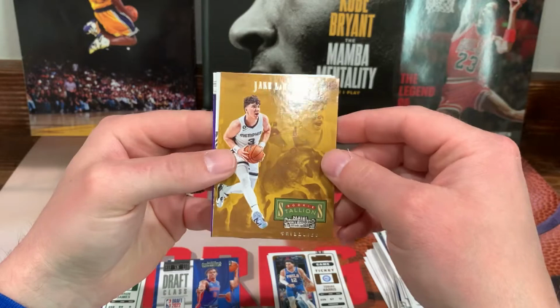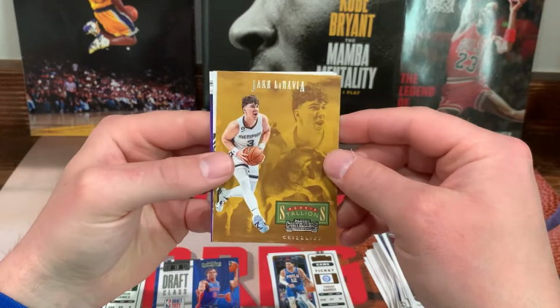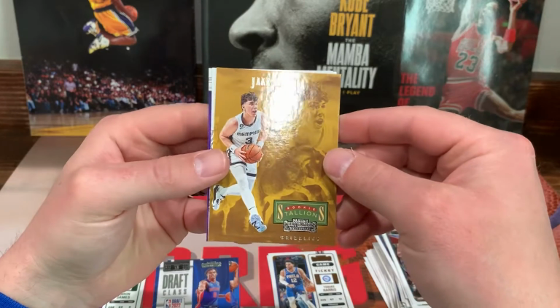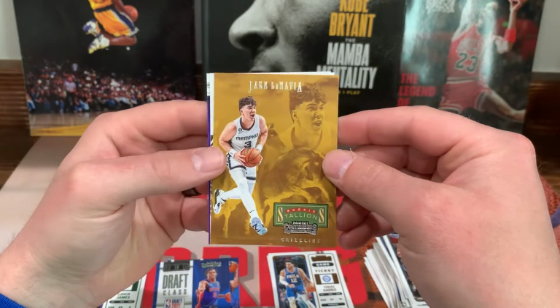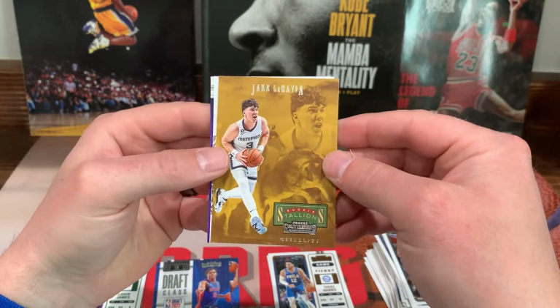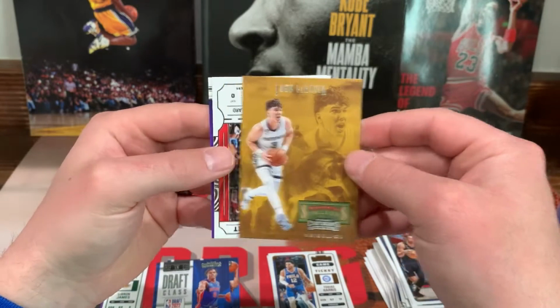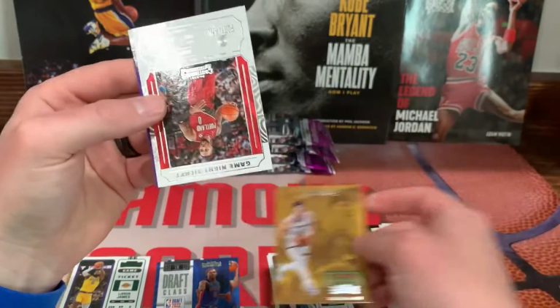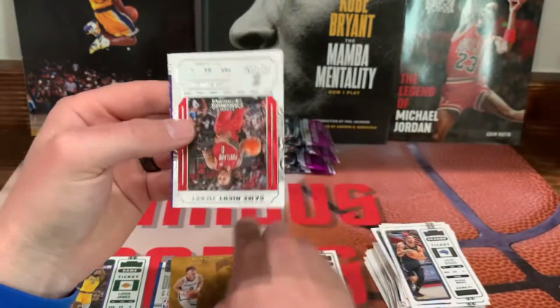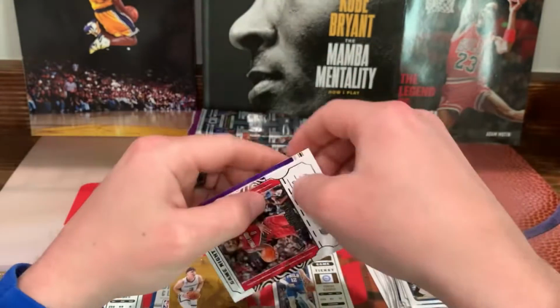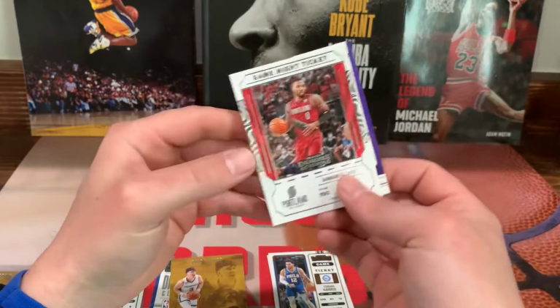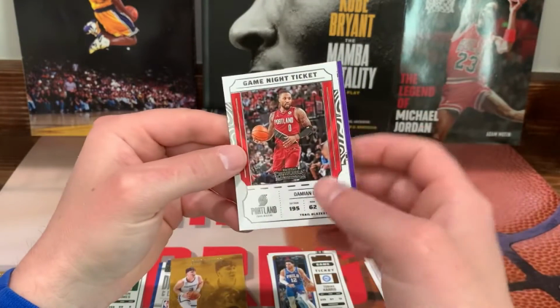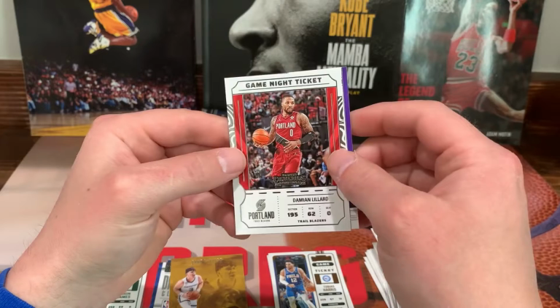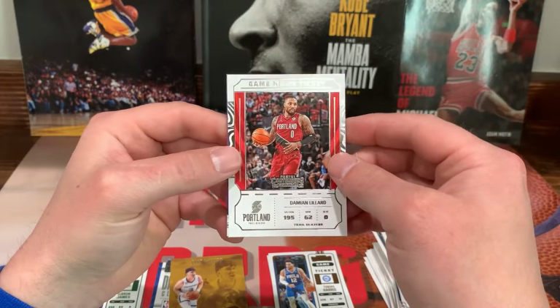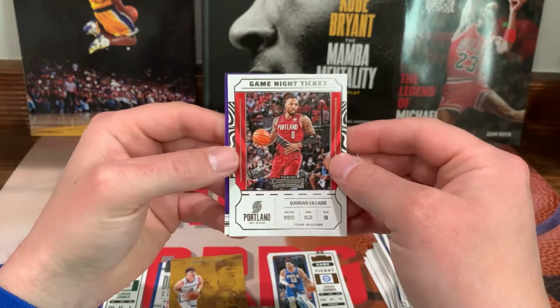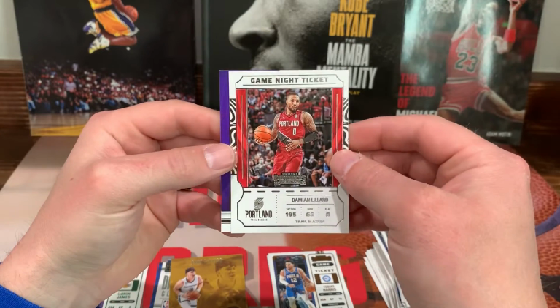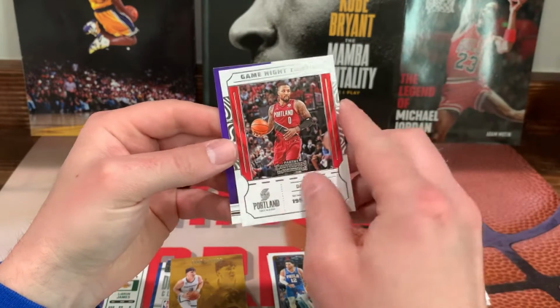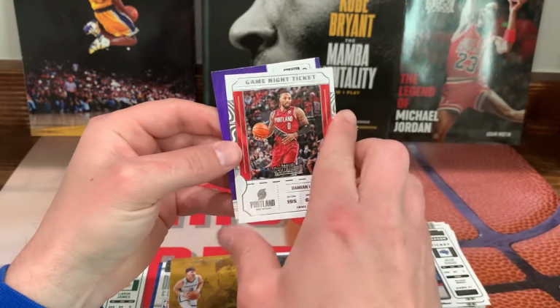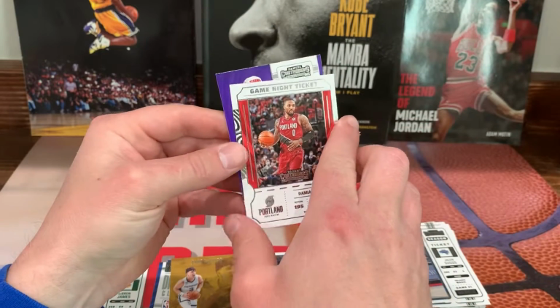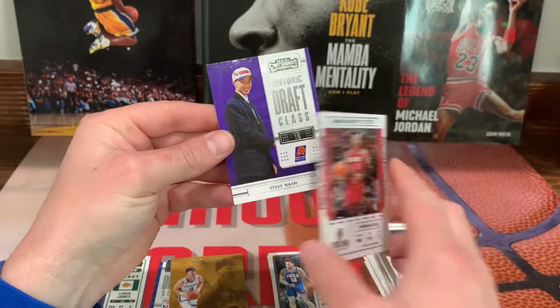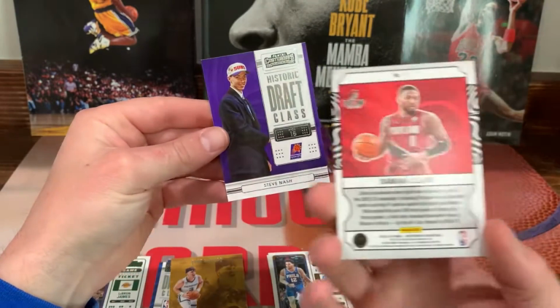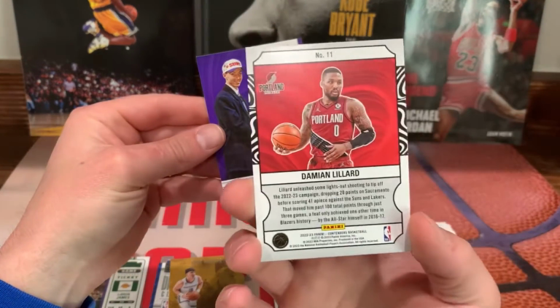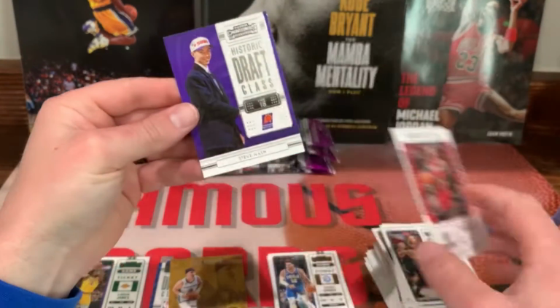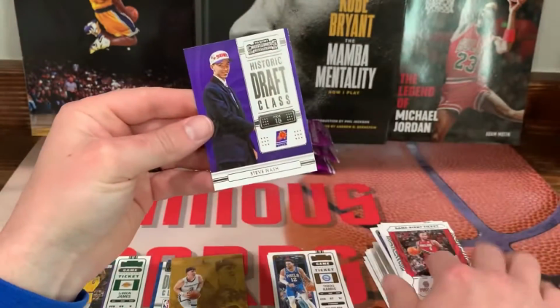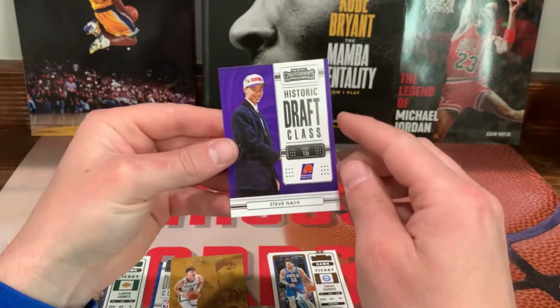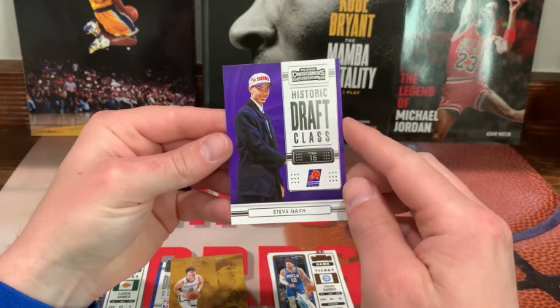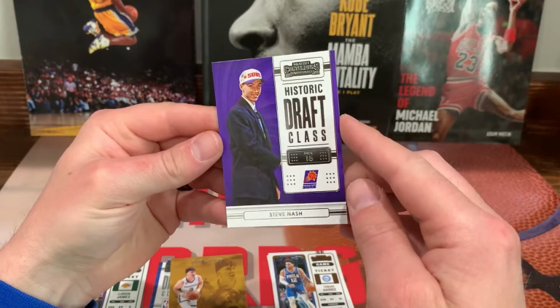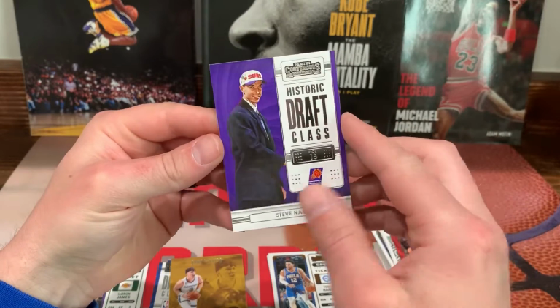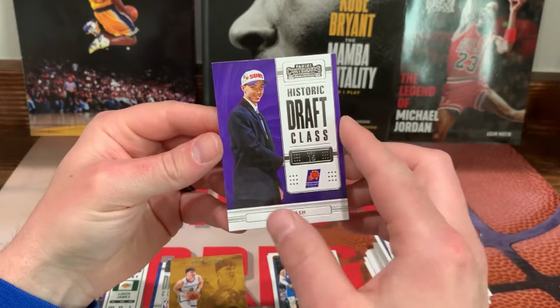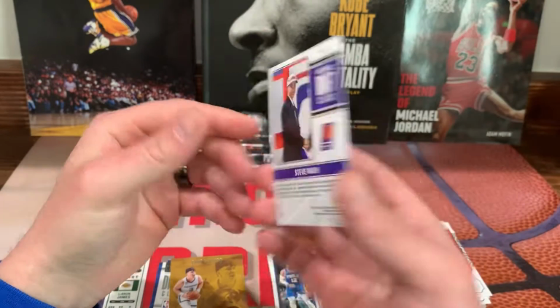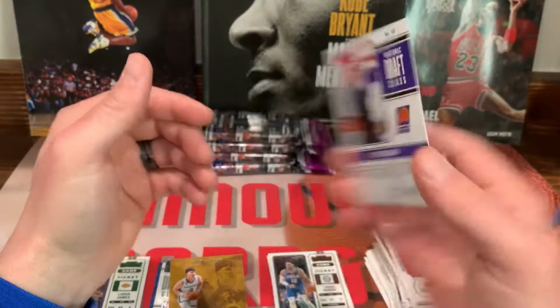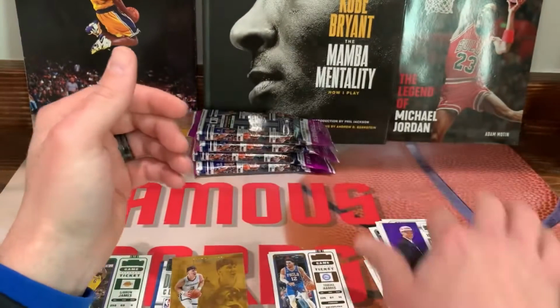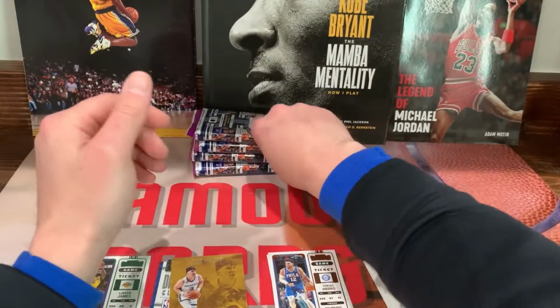Jake LaRavia on the Rookie Stallions. Game ticket — Damian Lillard. And we got a Historic Draft Class, Steve Nash on the back.